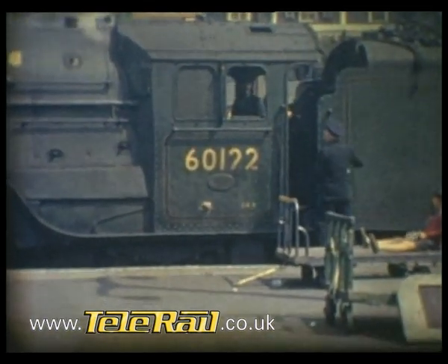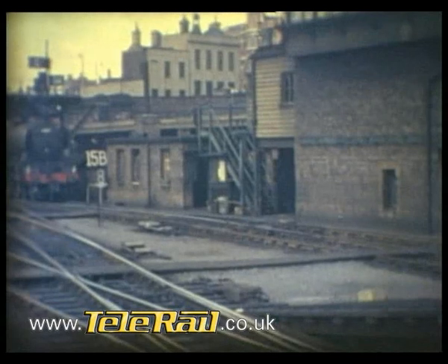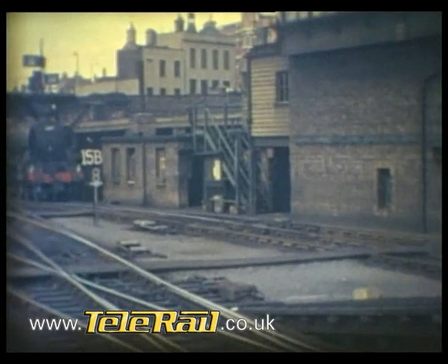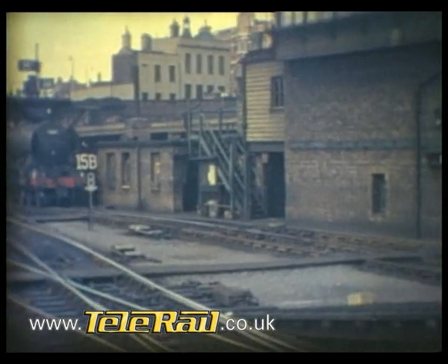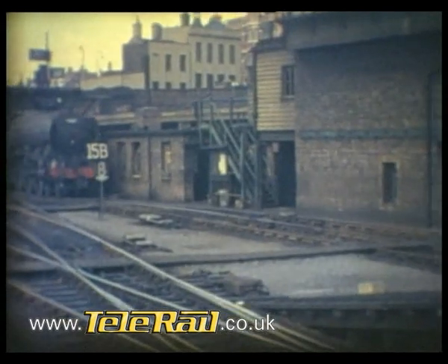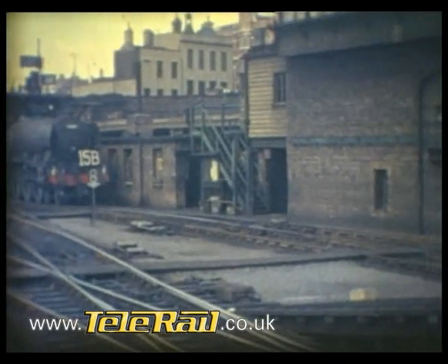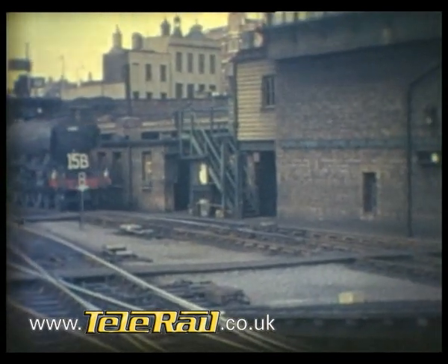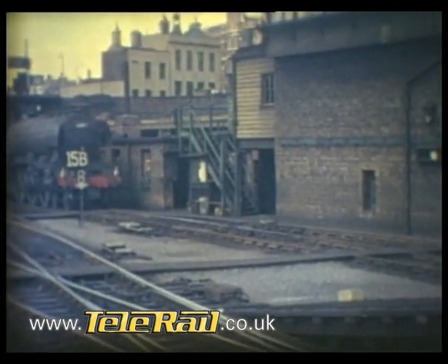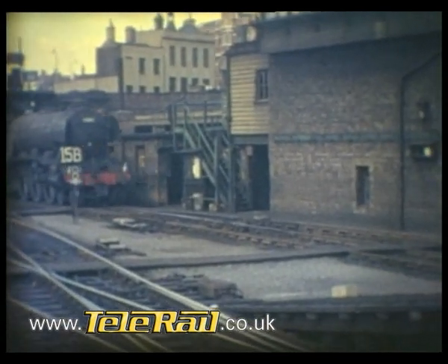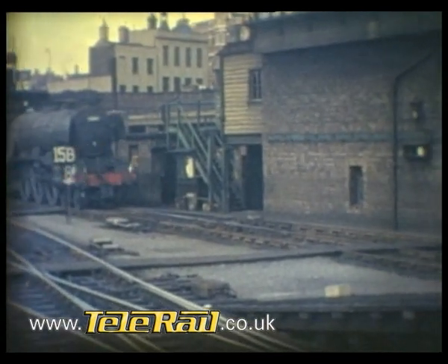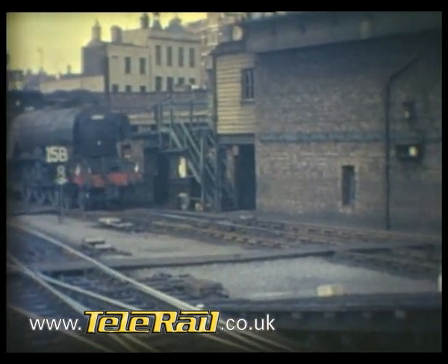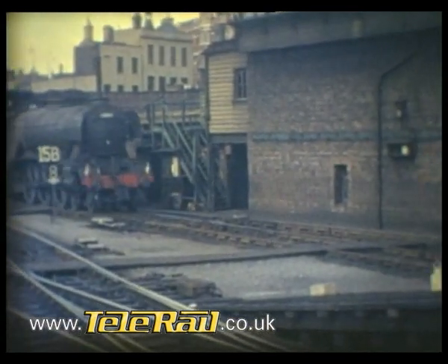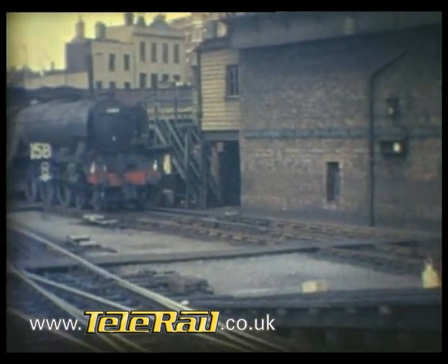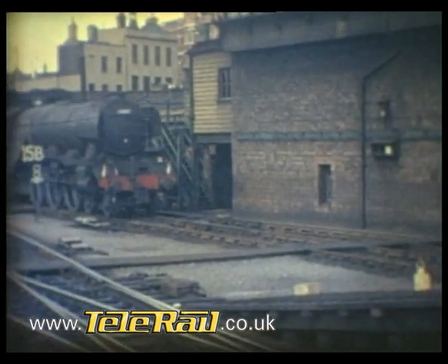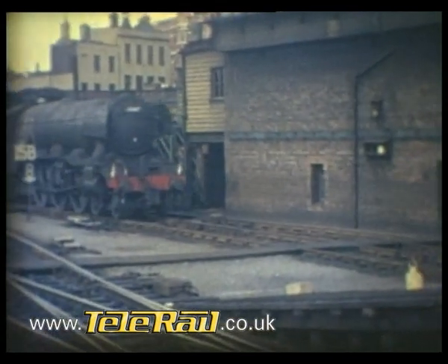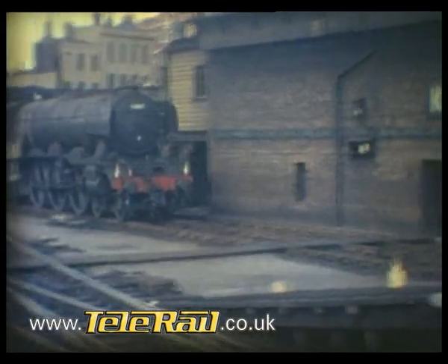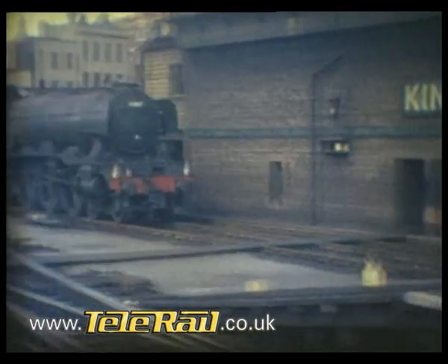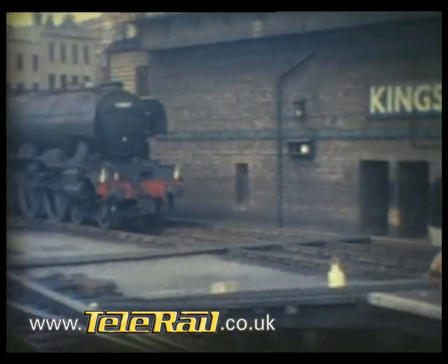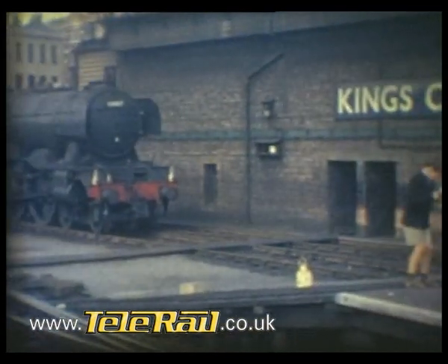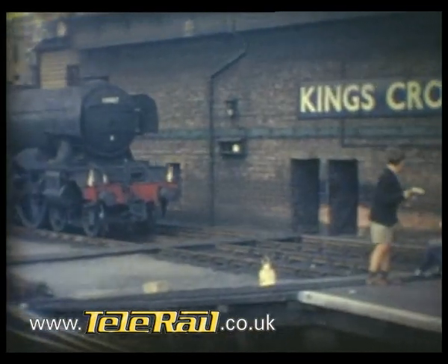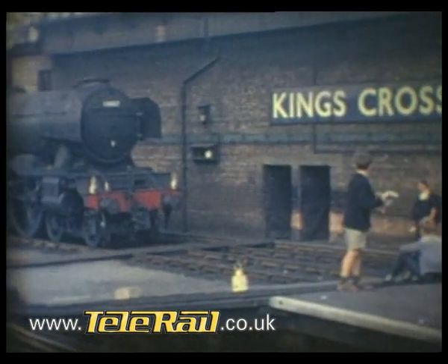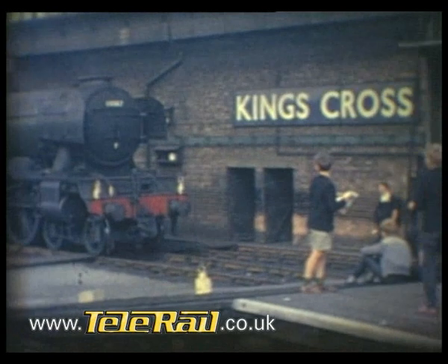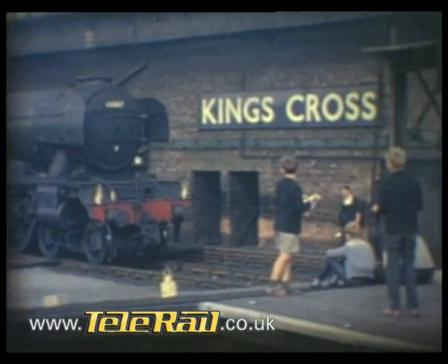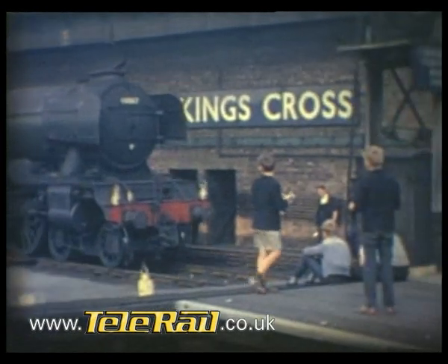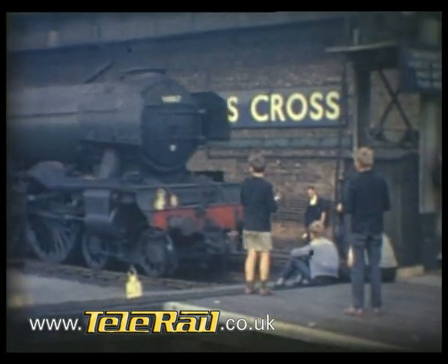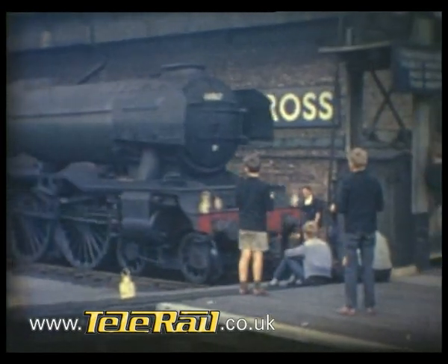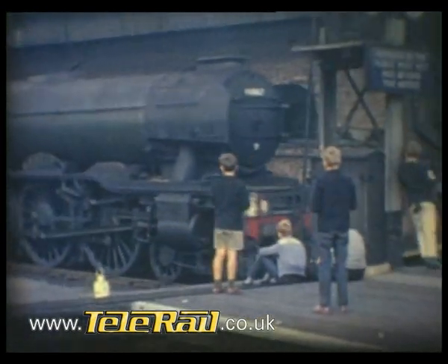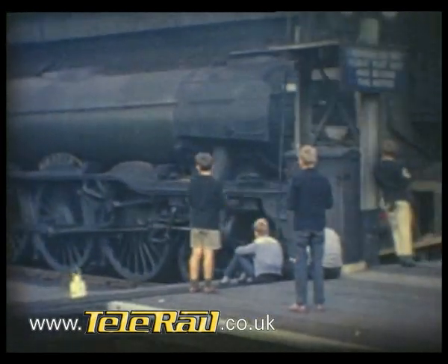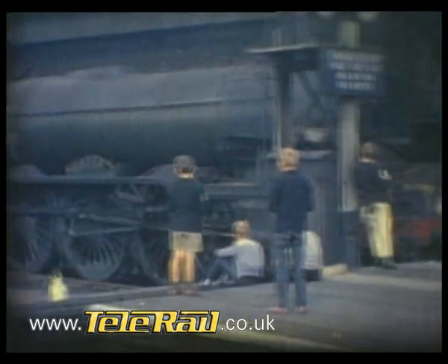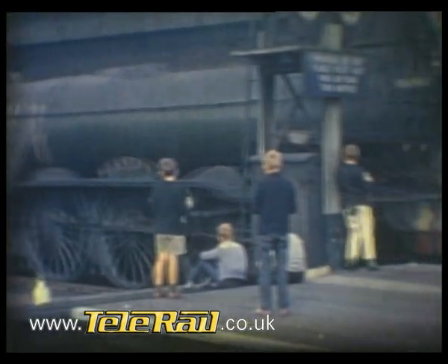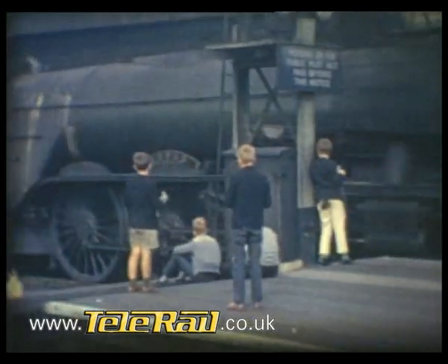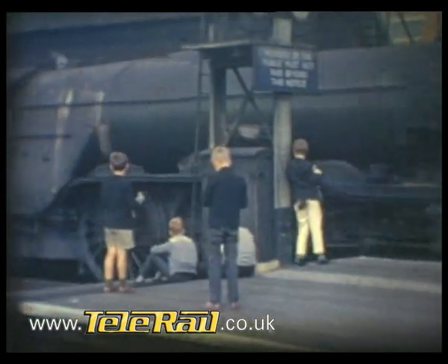An A3, number 60067, Laddus, with the German-style smoke deflectors fitted to this class from 1960 onwards.